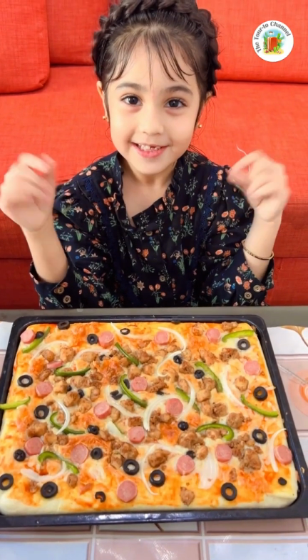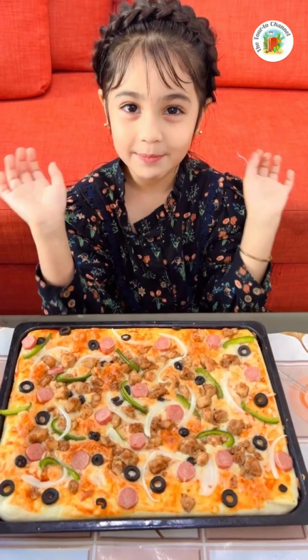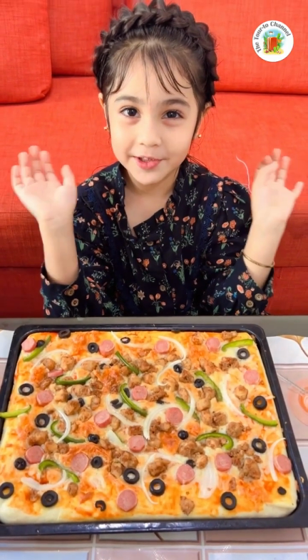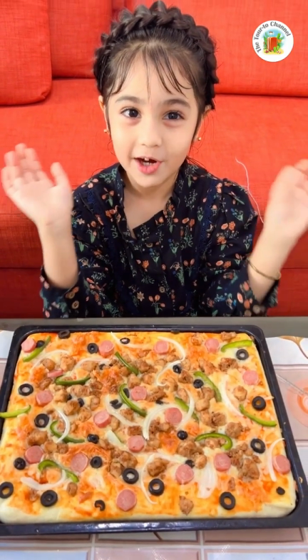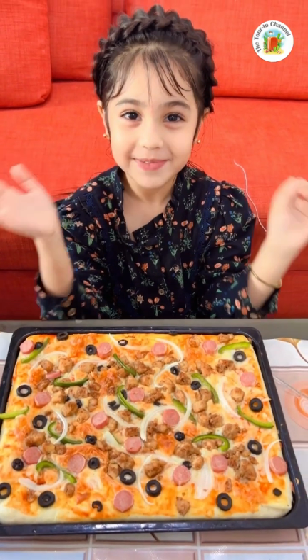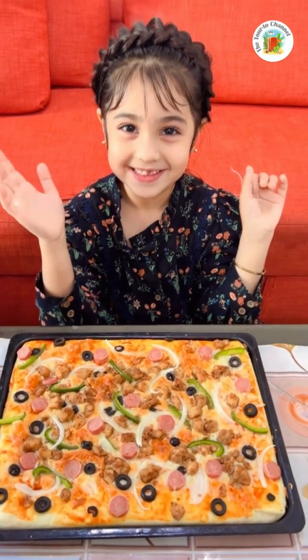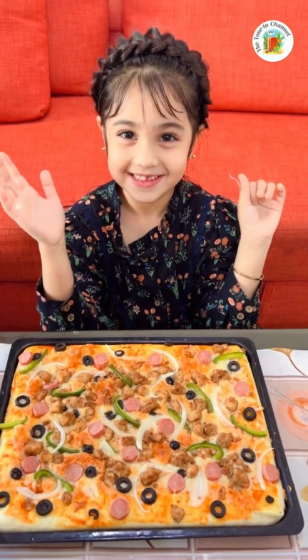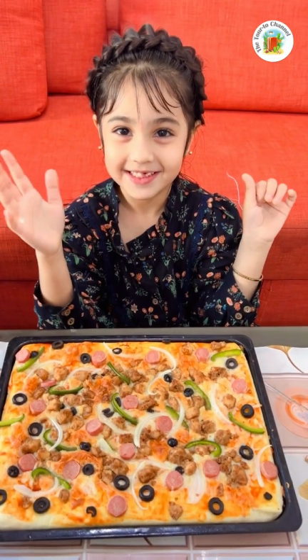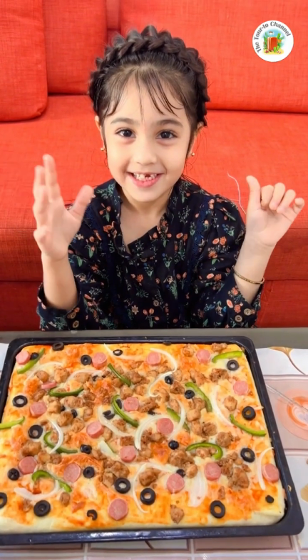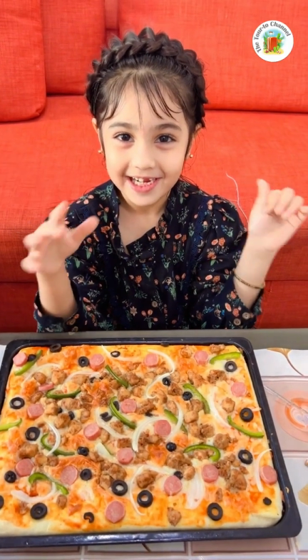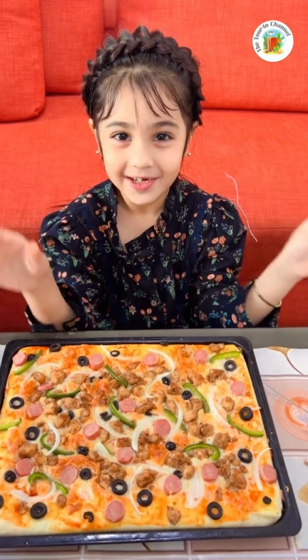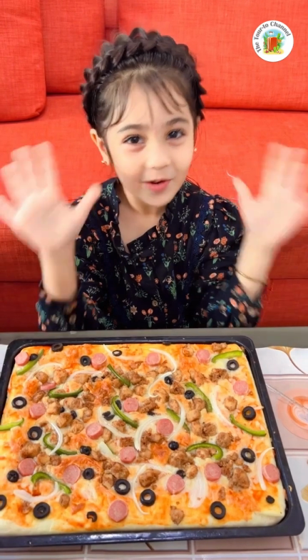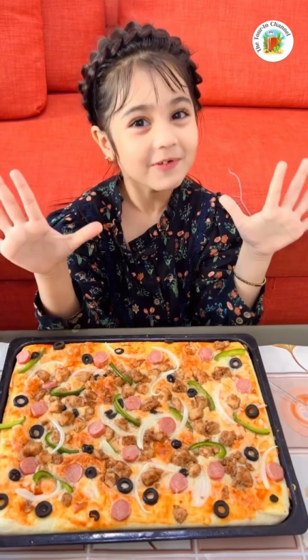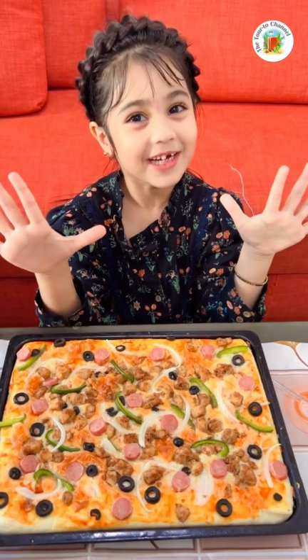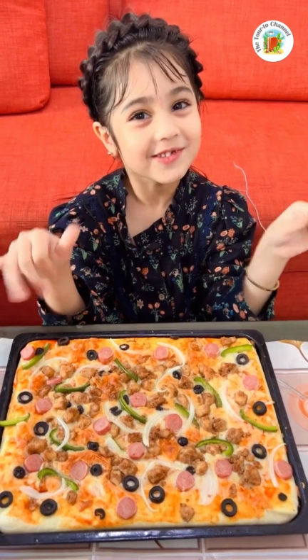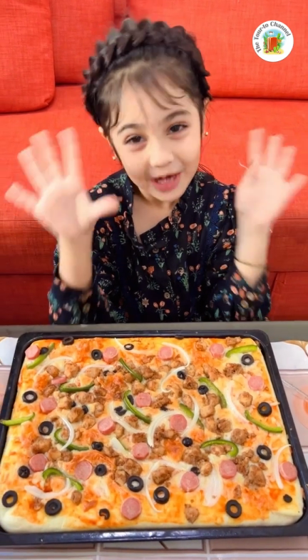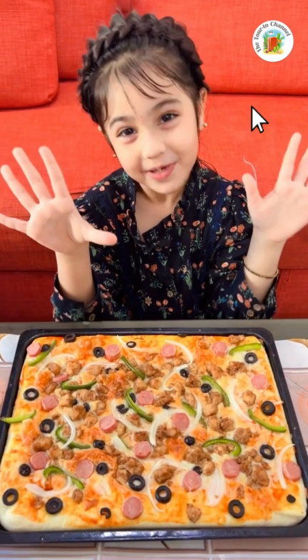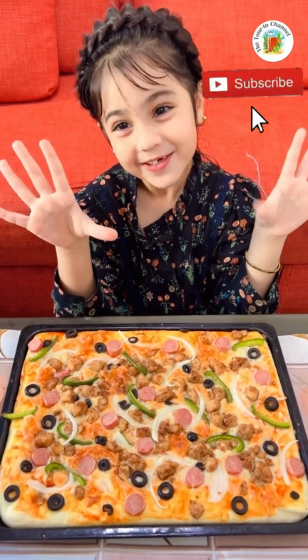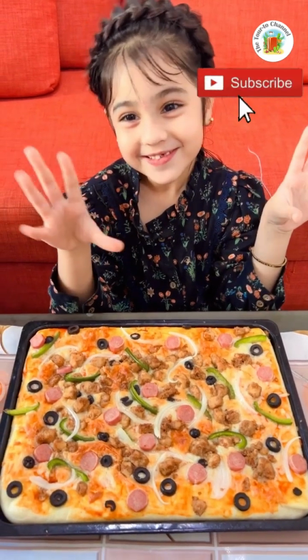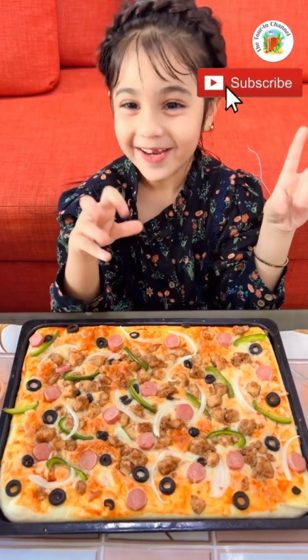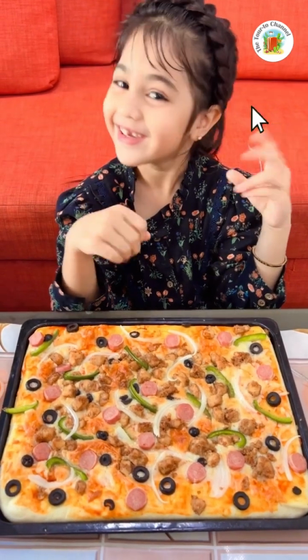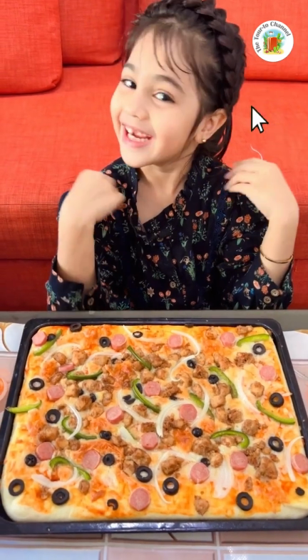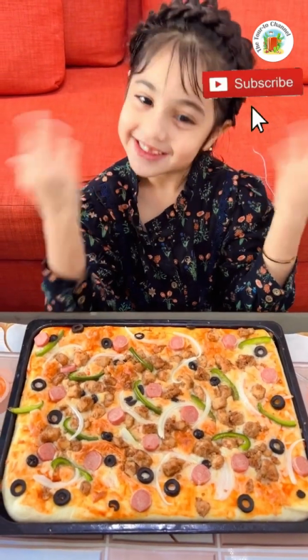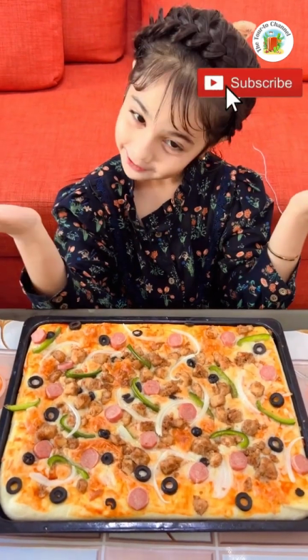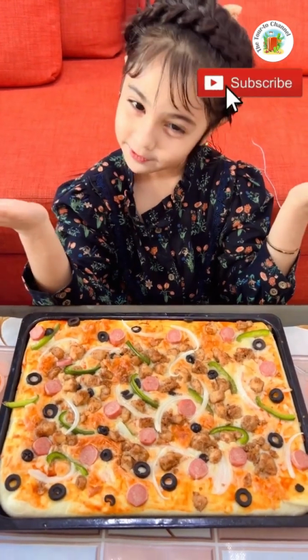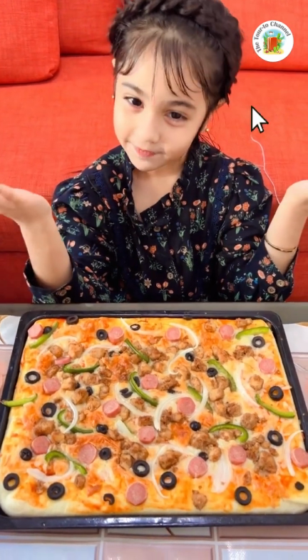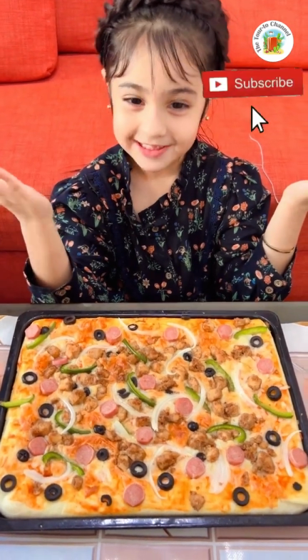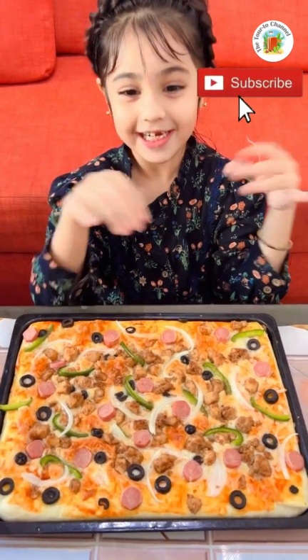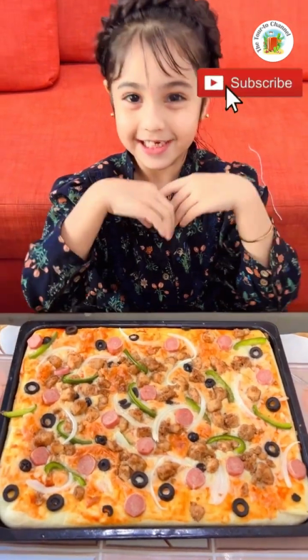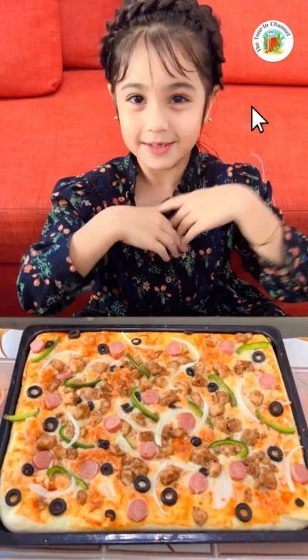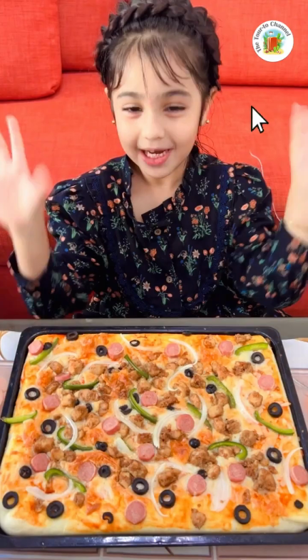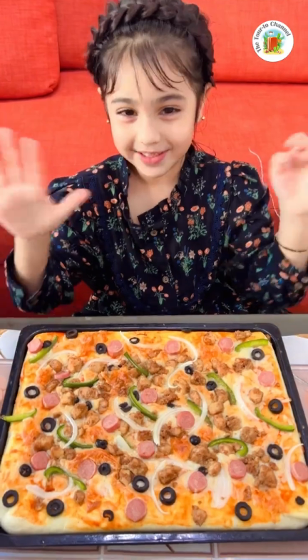Tell me in the comments, and don't forget to subscribe to my YouTube channel and share with your friends and click the bell button.